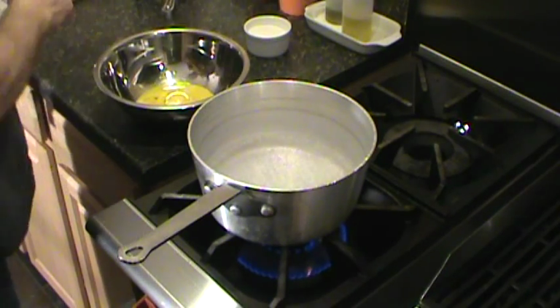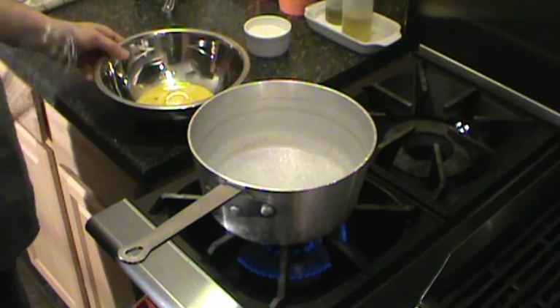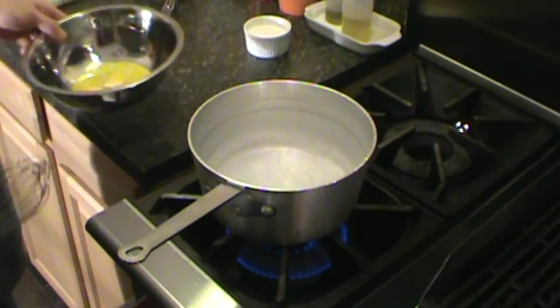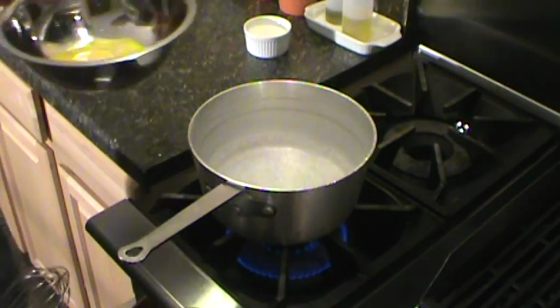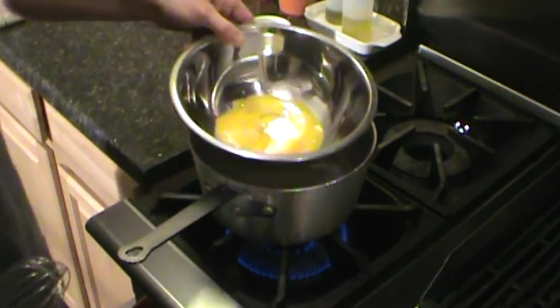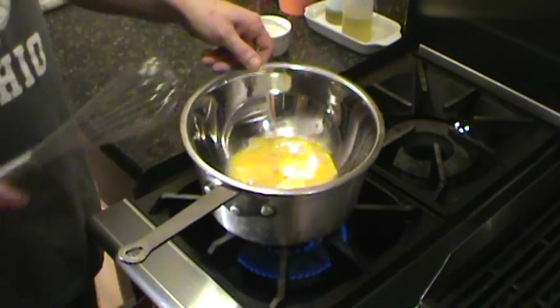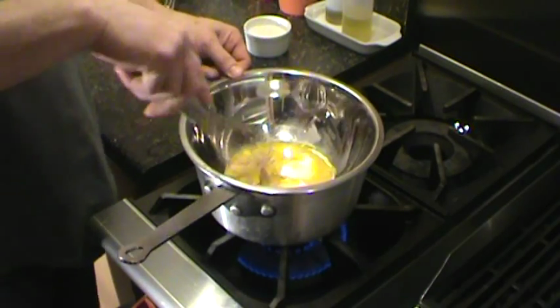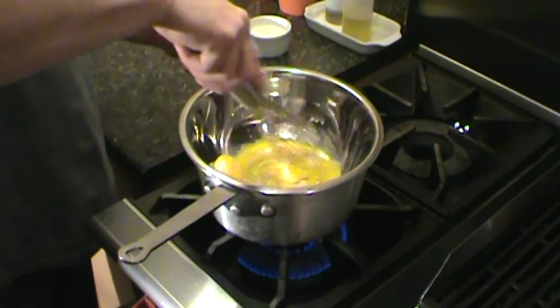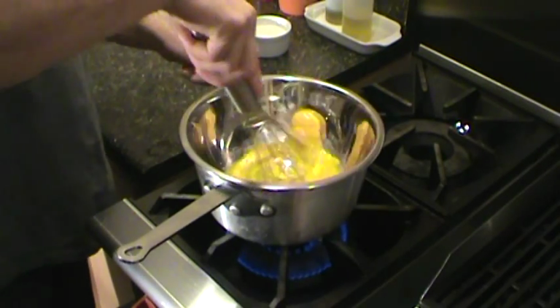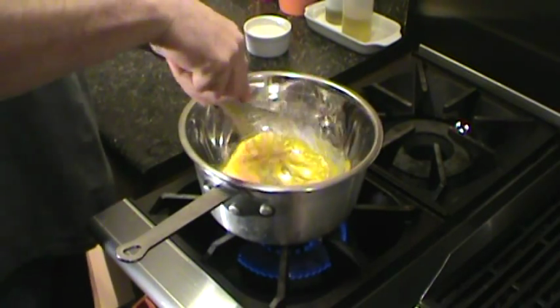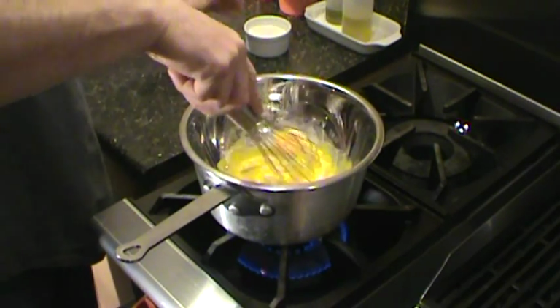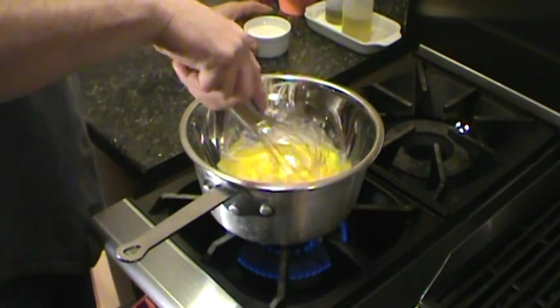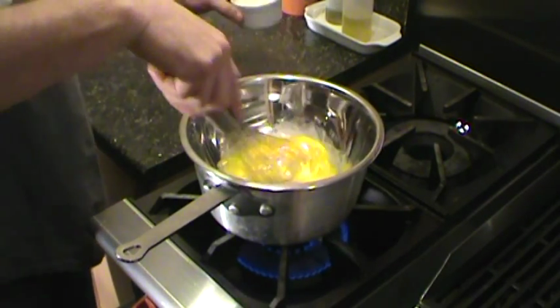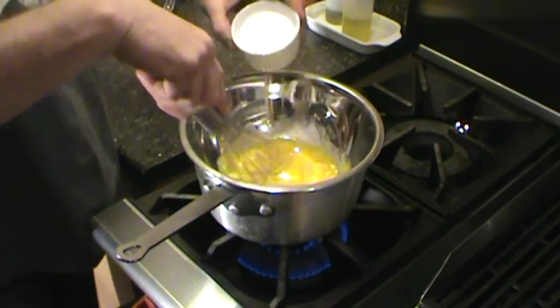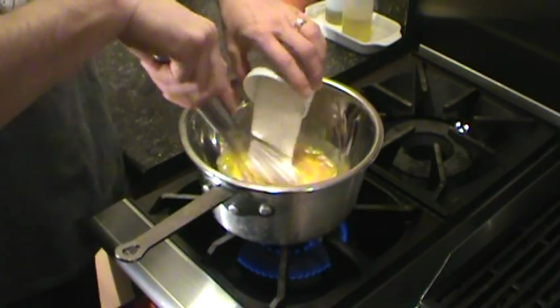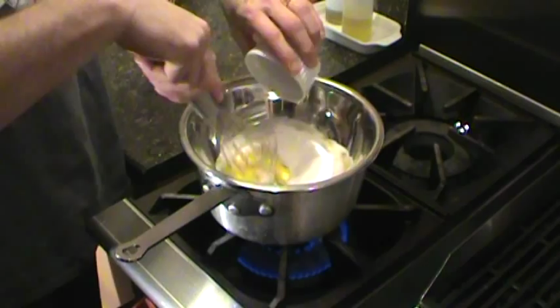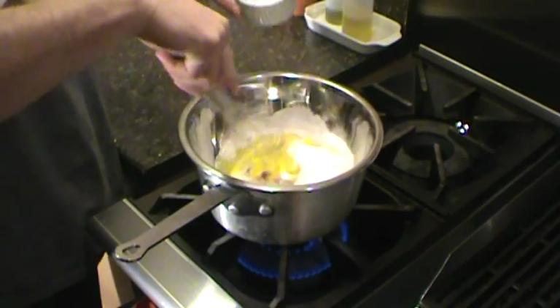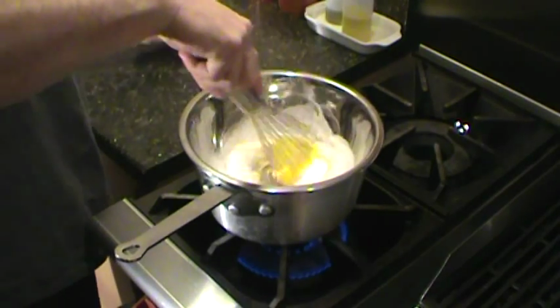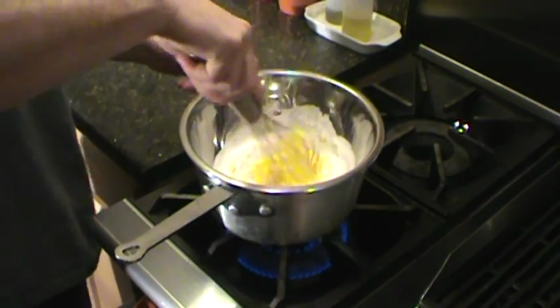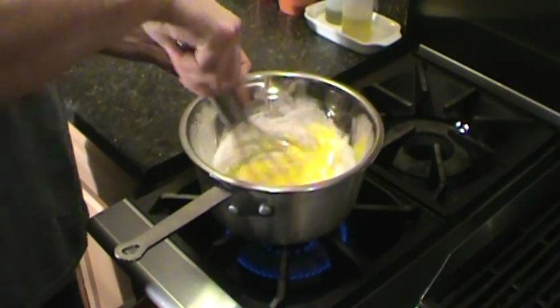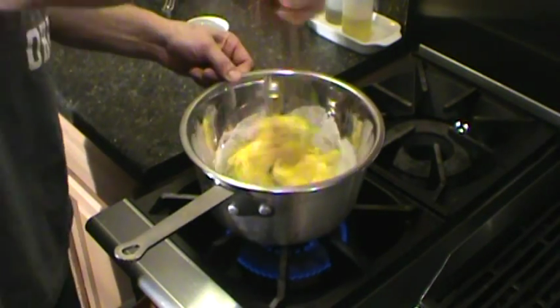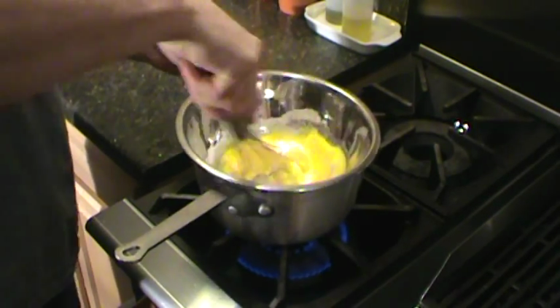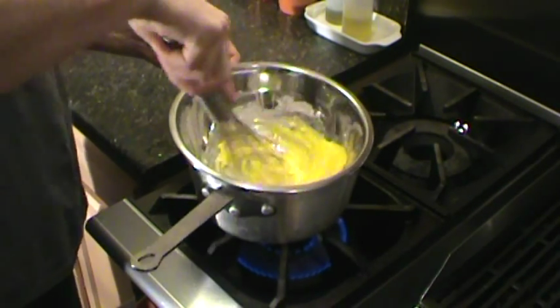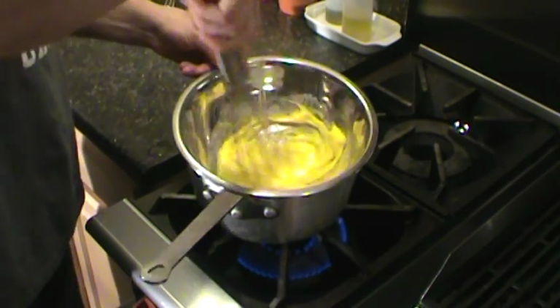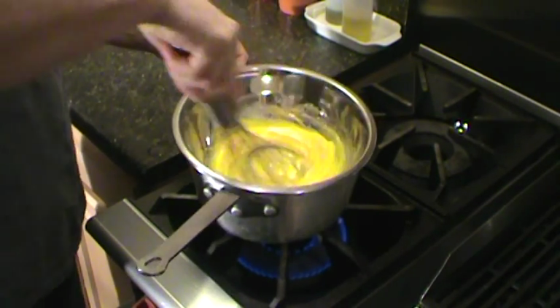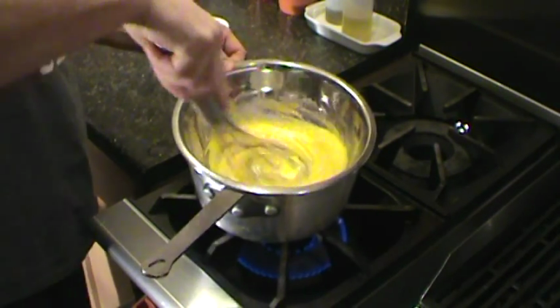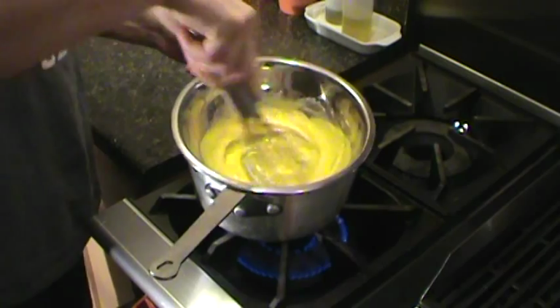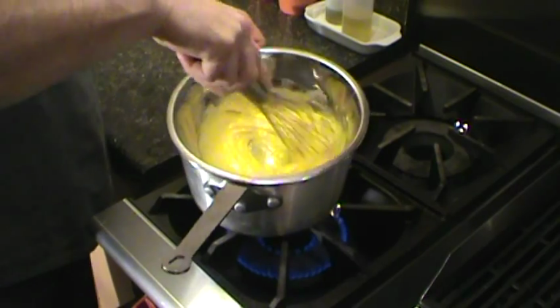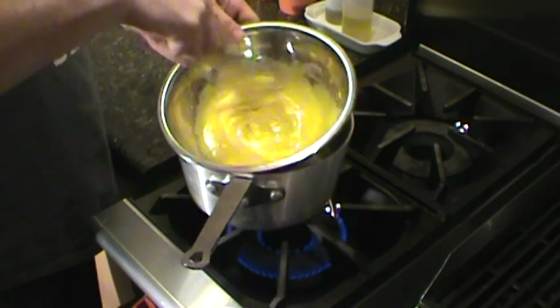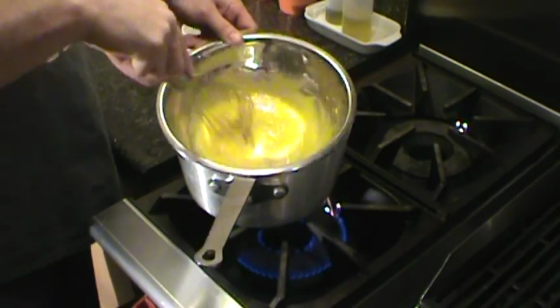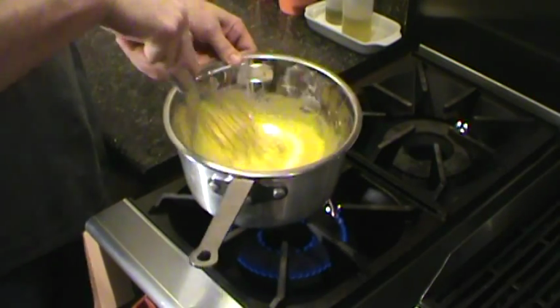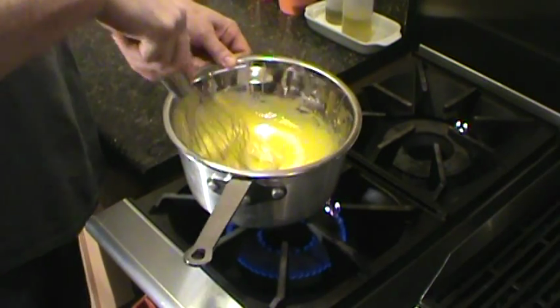All right, so we've got some water going here. You want to fill the double boiler, add a half cup of sugar to the egg yolks, whisking these. You have to go on and off the heat a little.